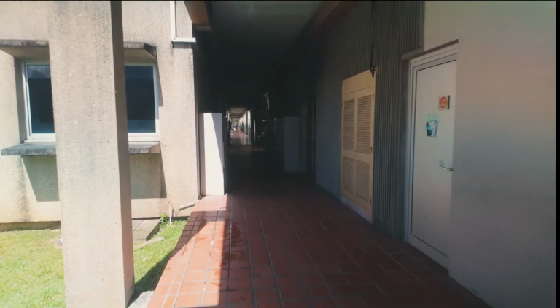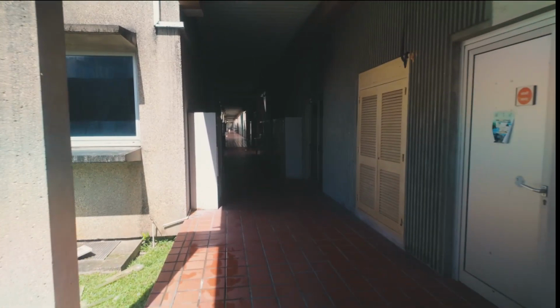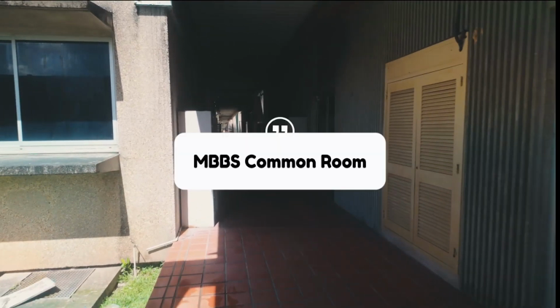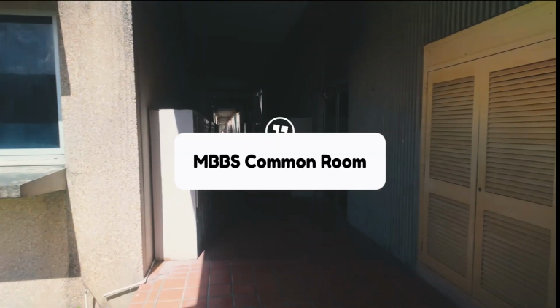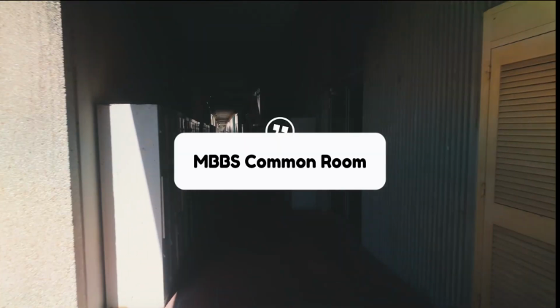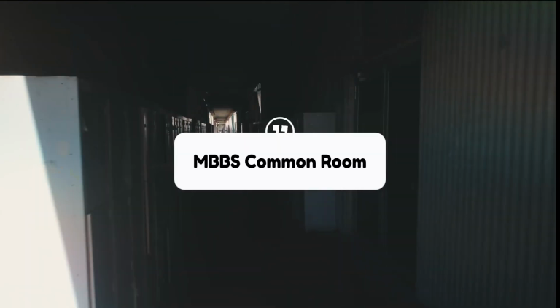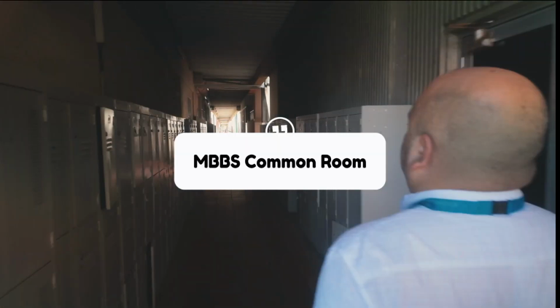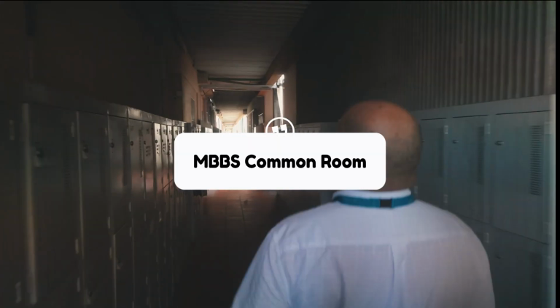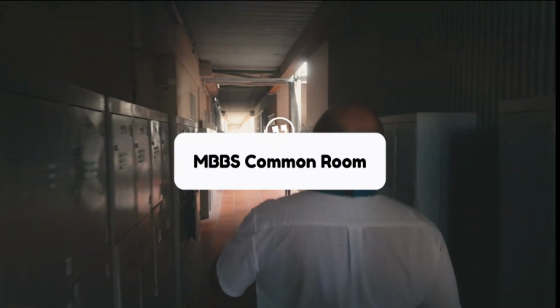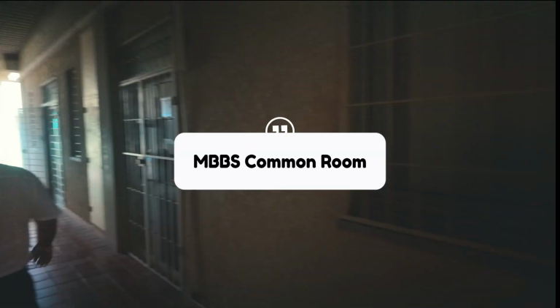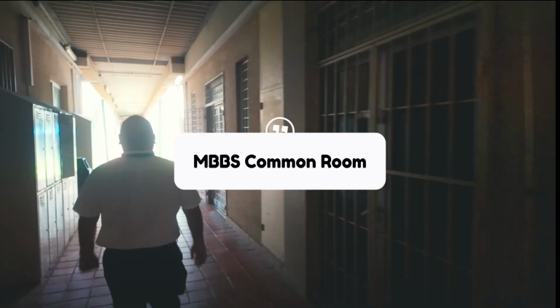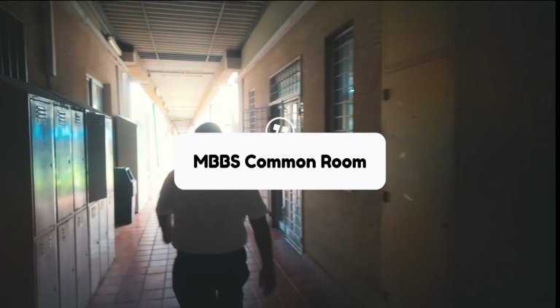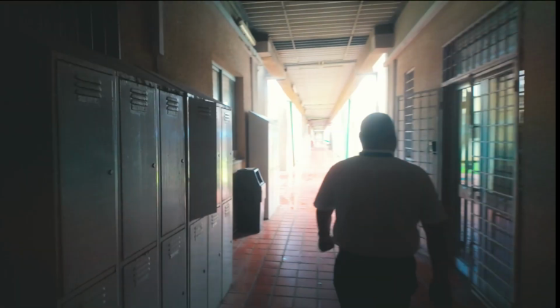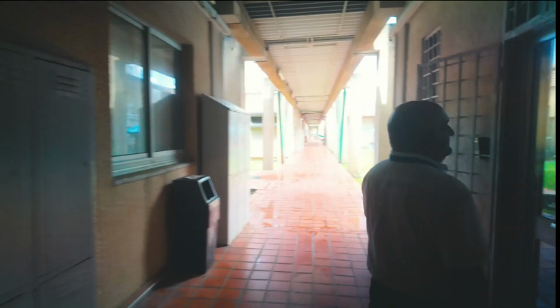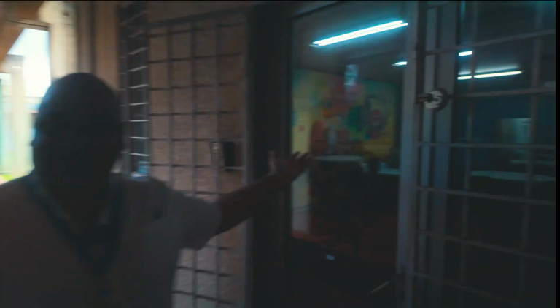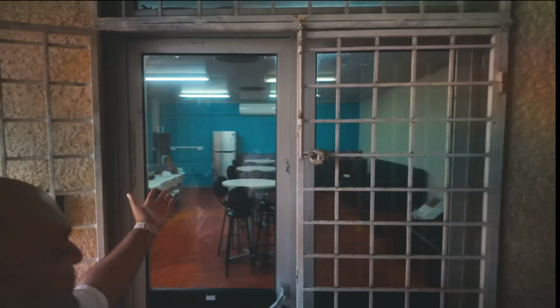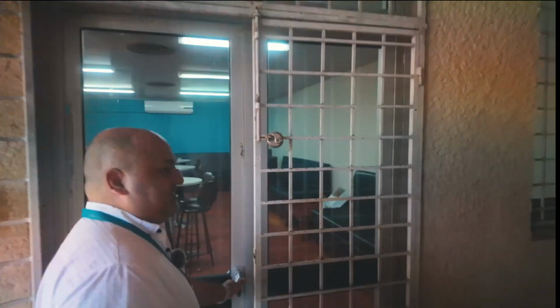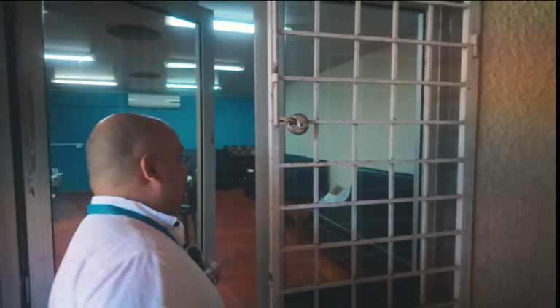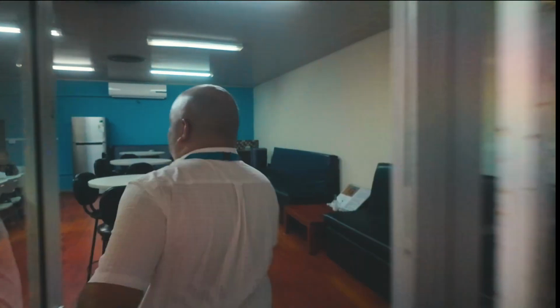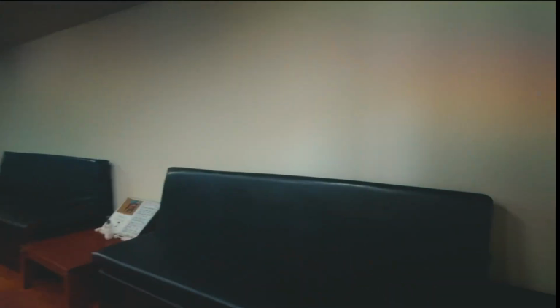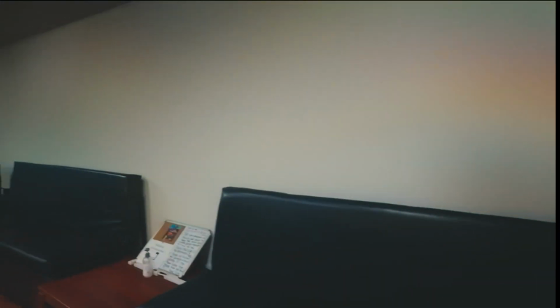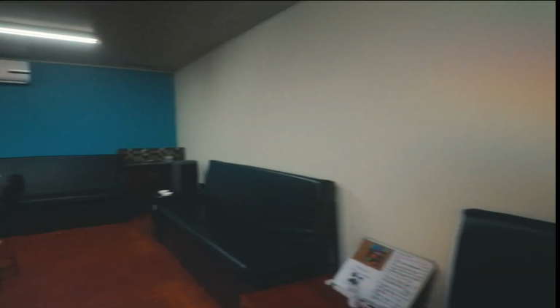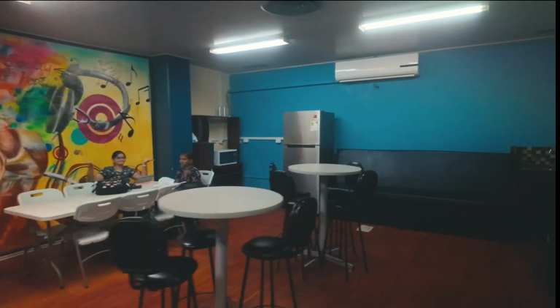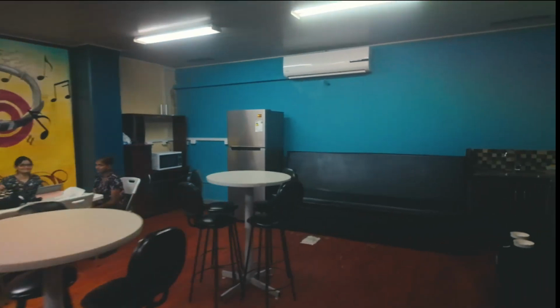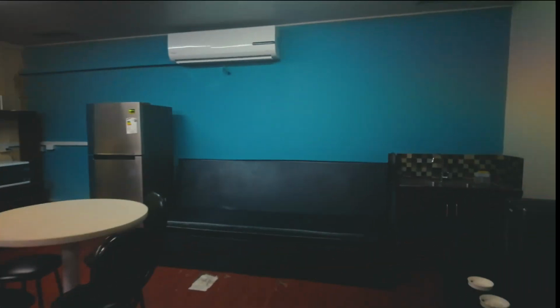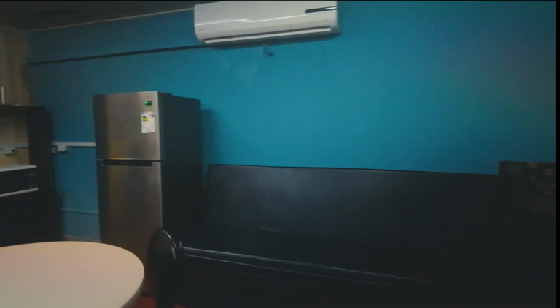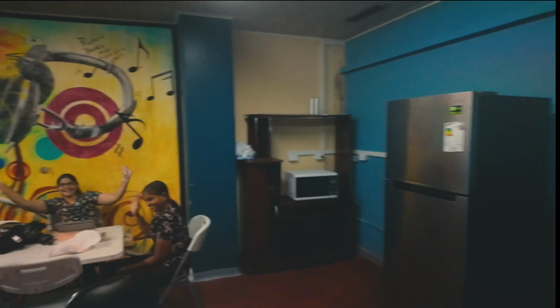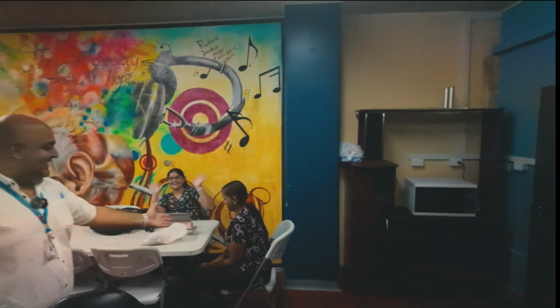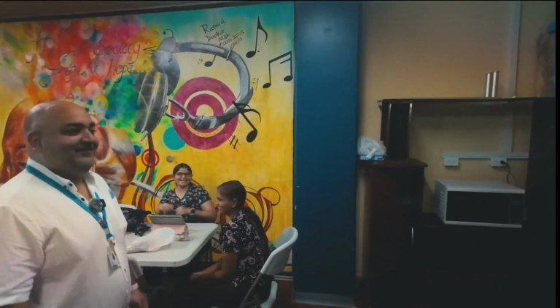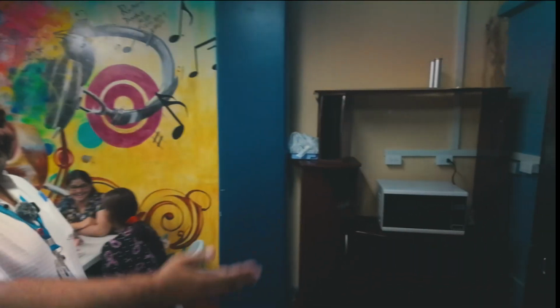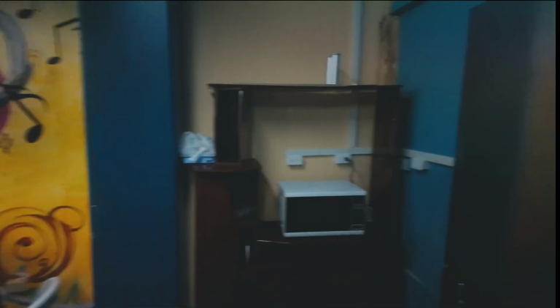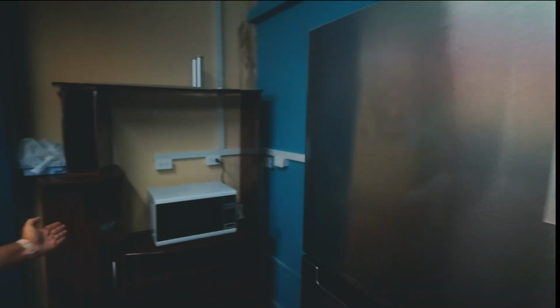Exiting that building, through the lockers, you'll find the MBBS common room. It's really just a place with AC to sit down, relax, and to heat up your food.